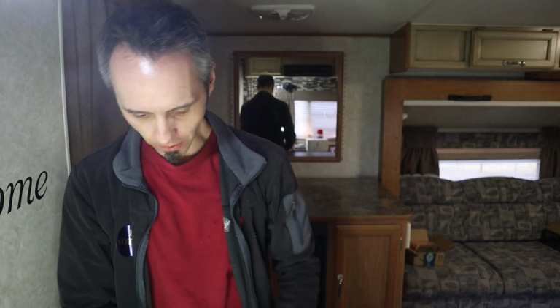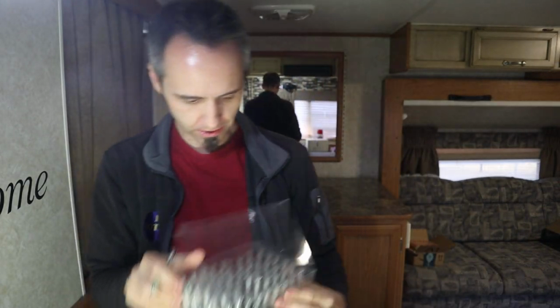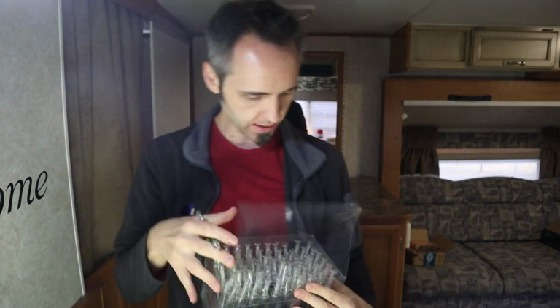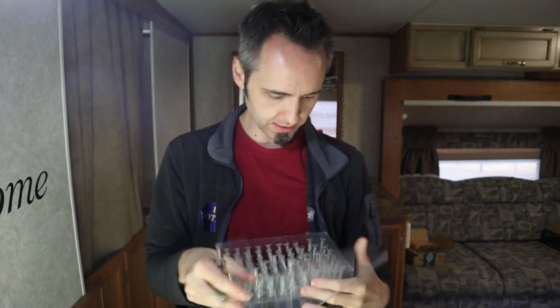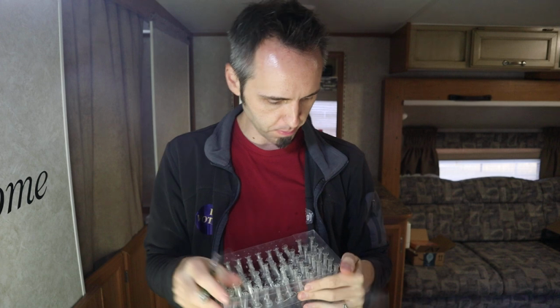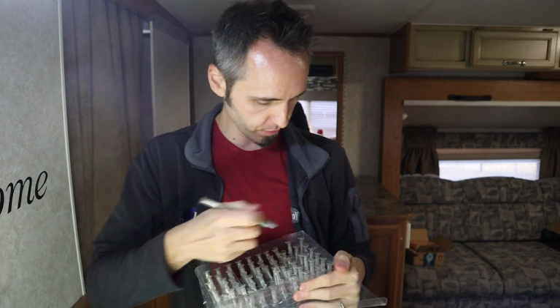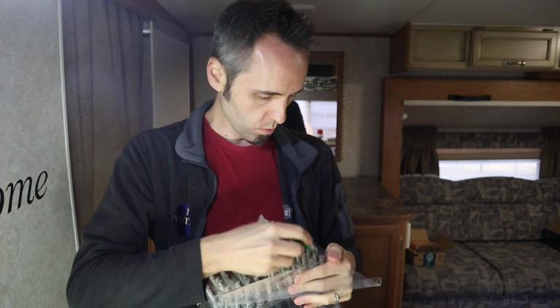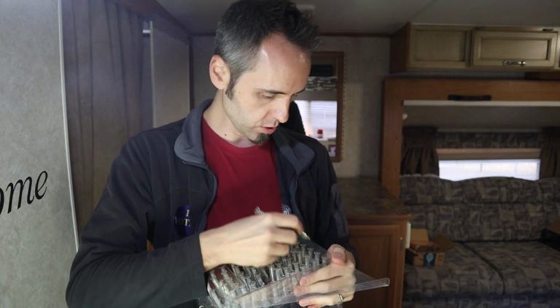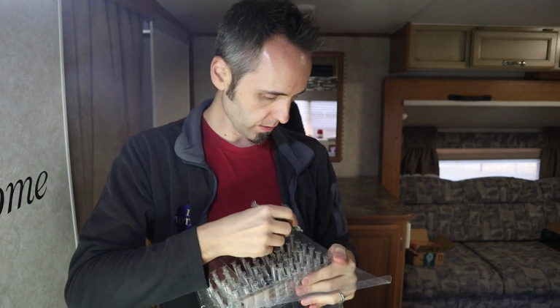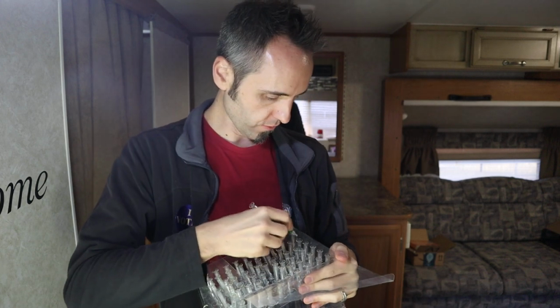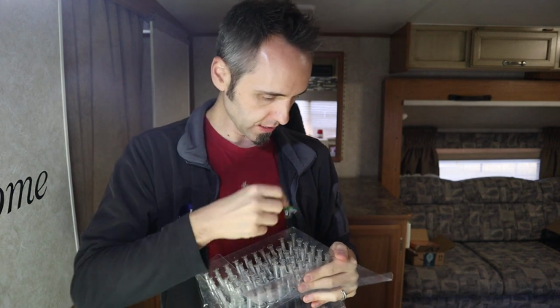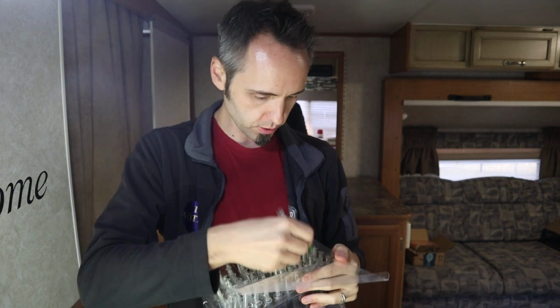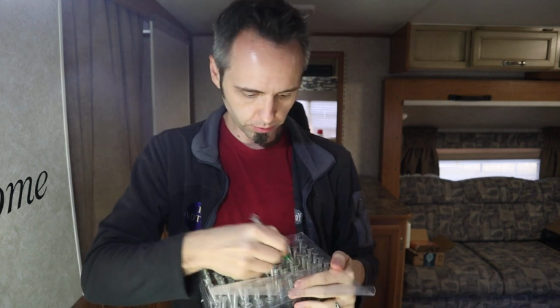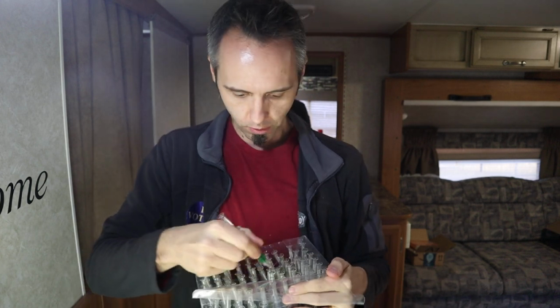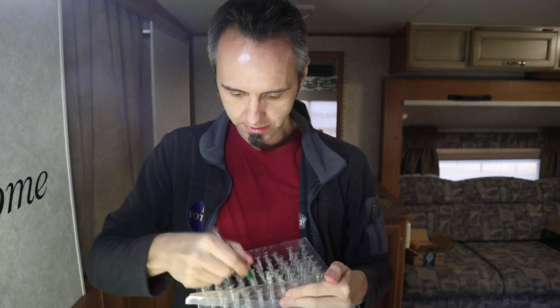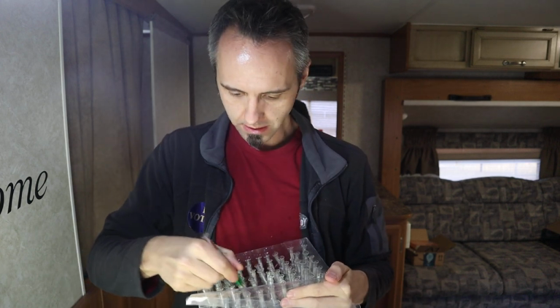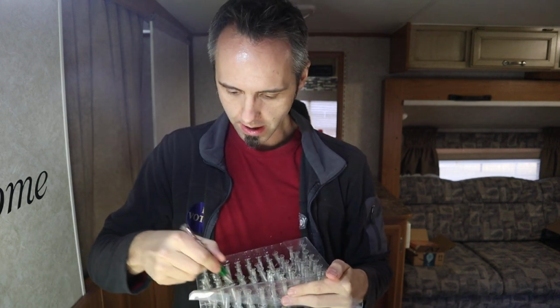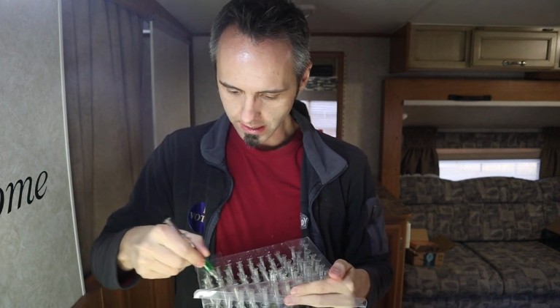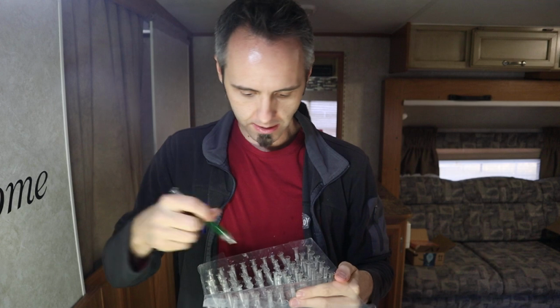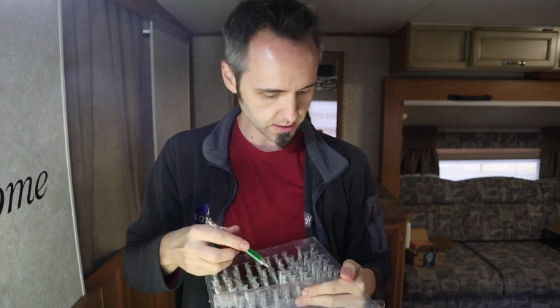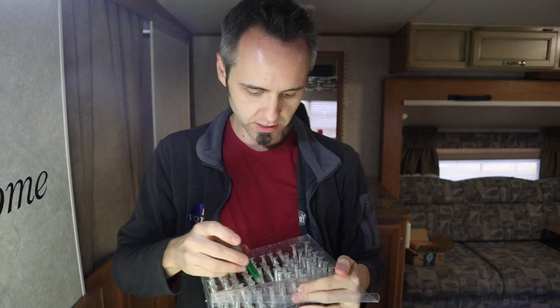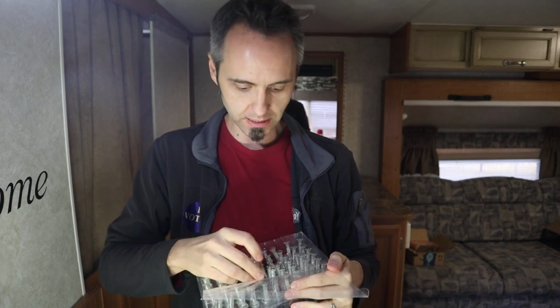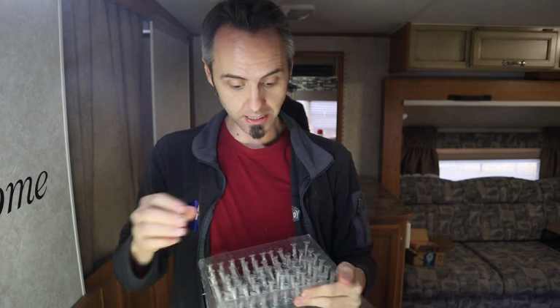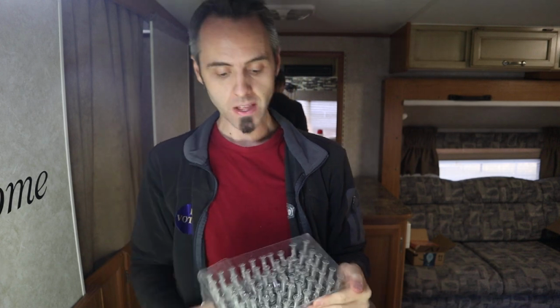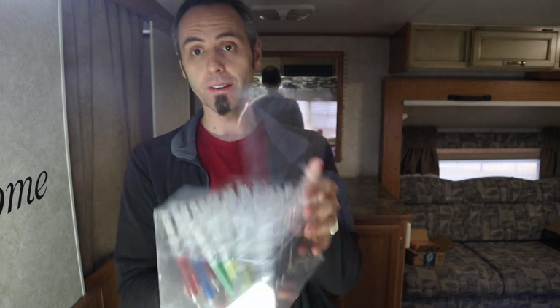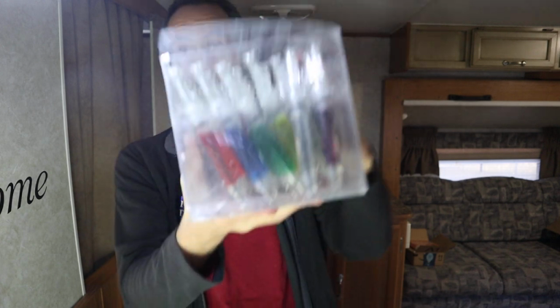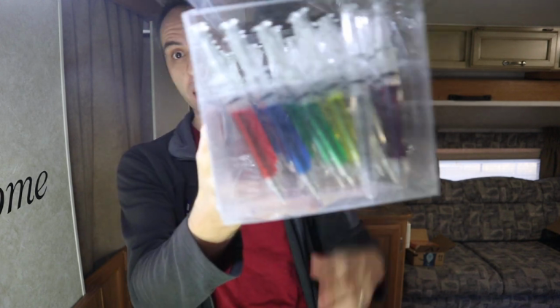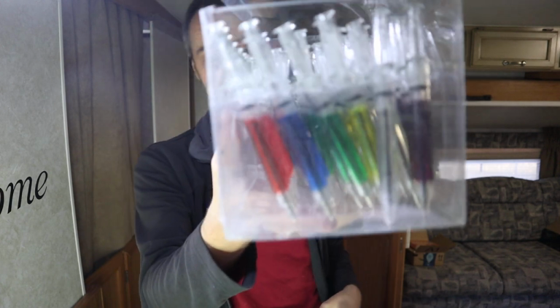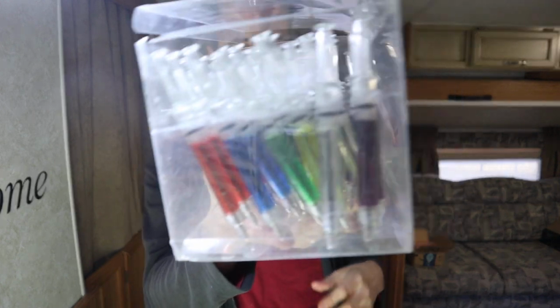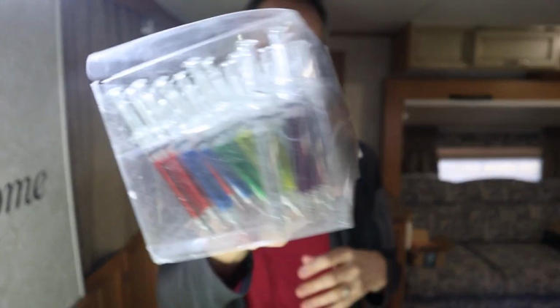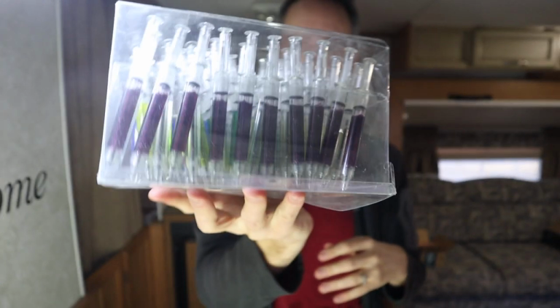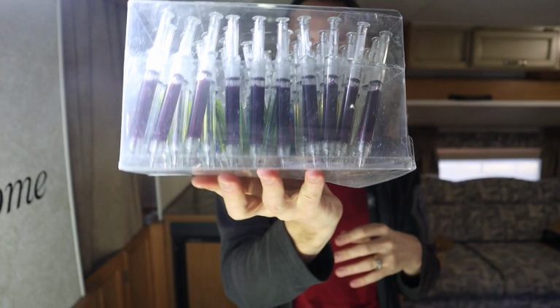So how many are in here? Let's see. We got a pack of — counting them up — 10 times six is 60. So we have 60 pens here that are syringes.